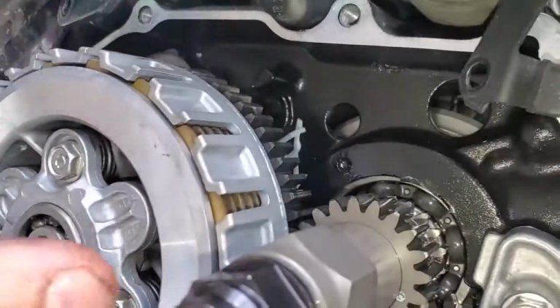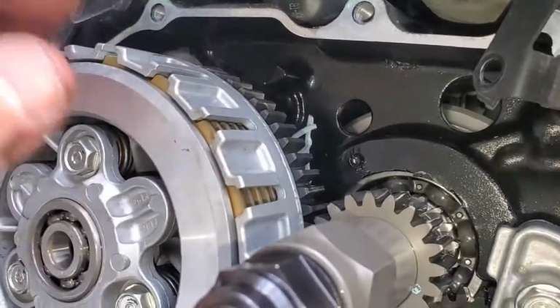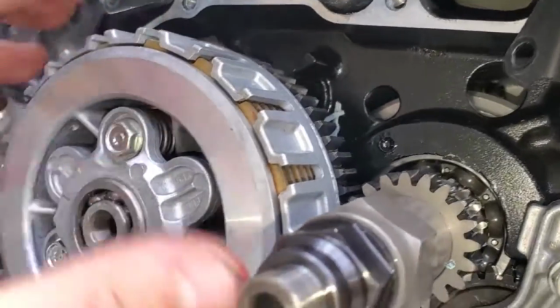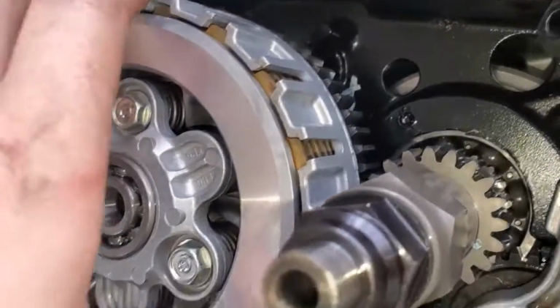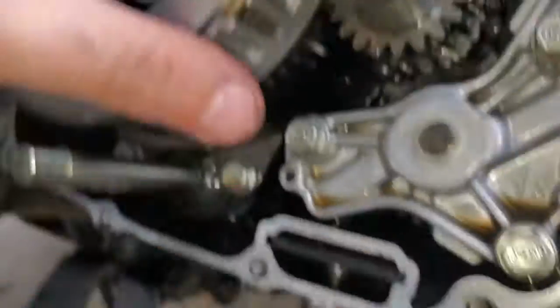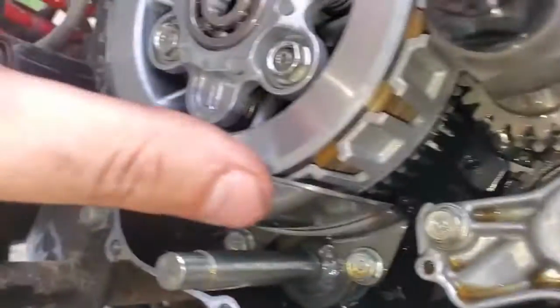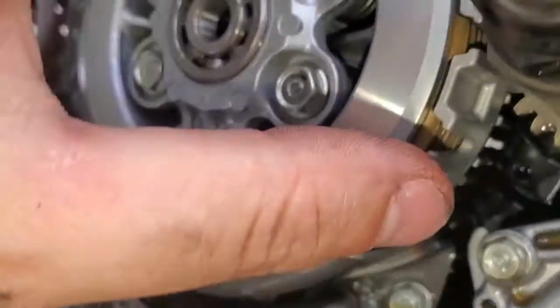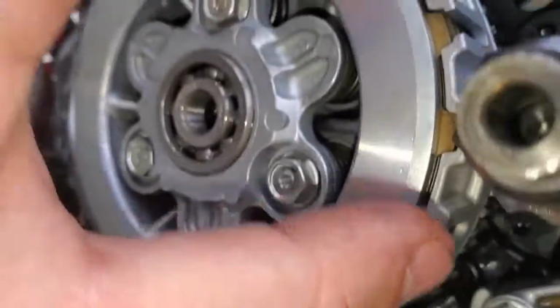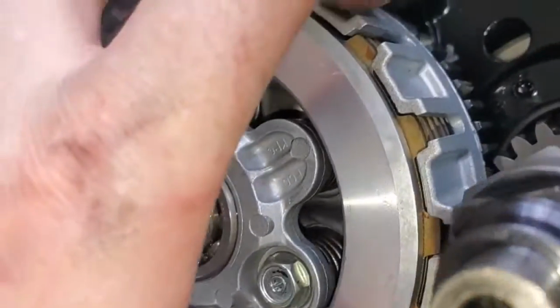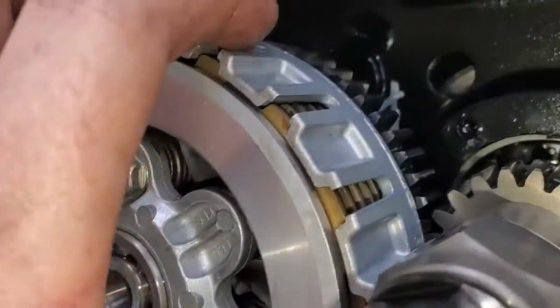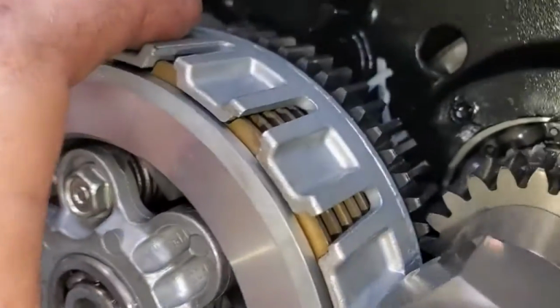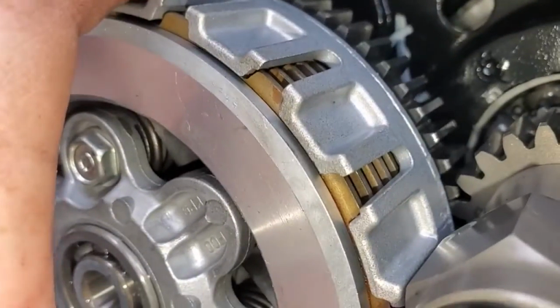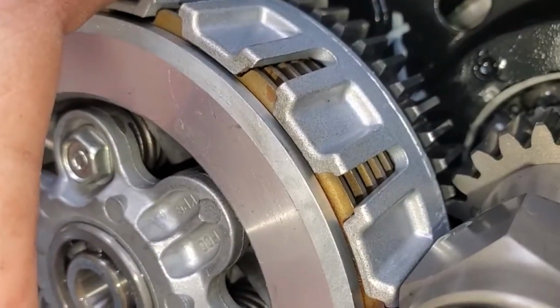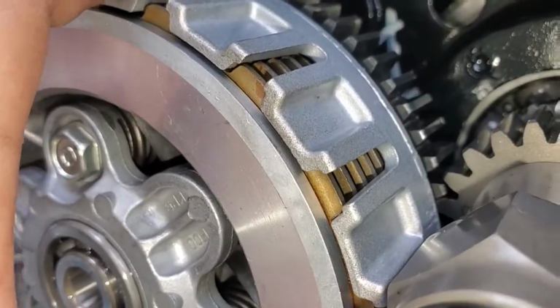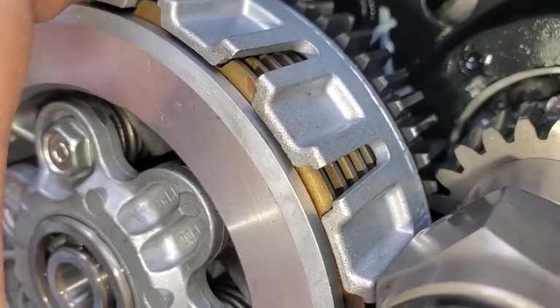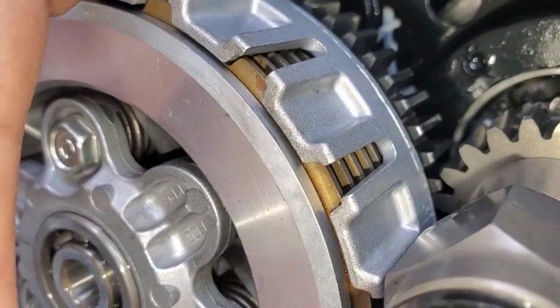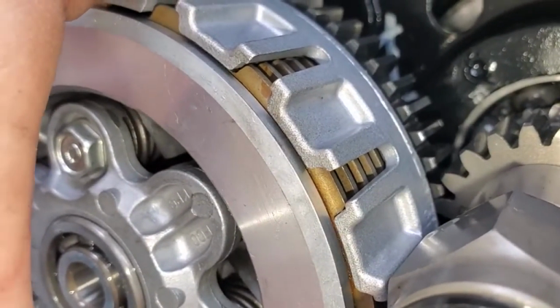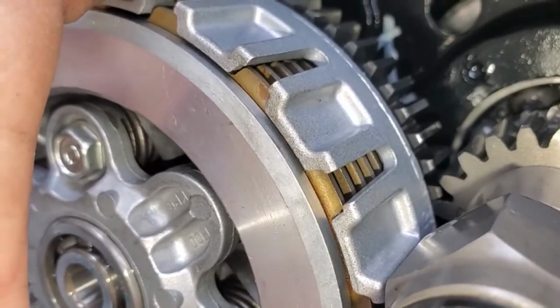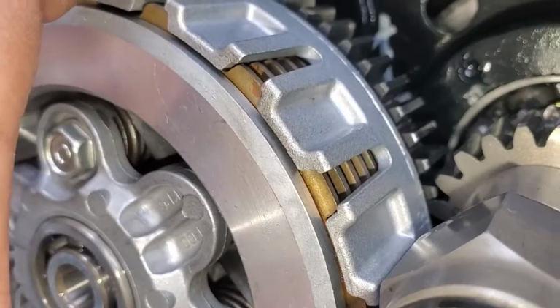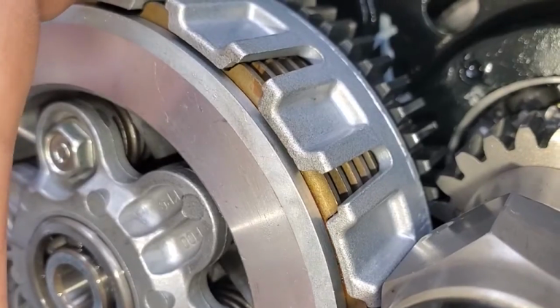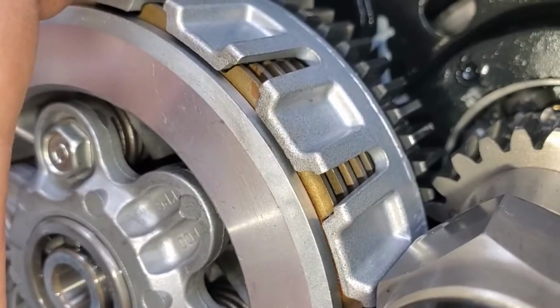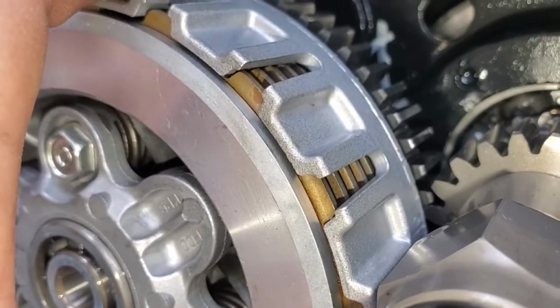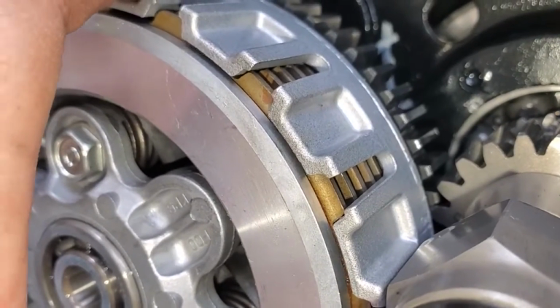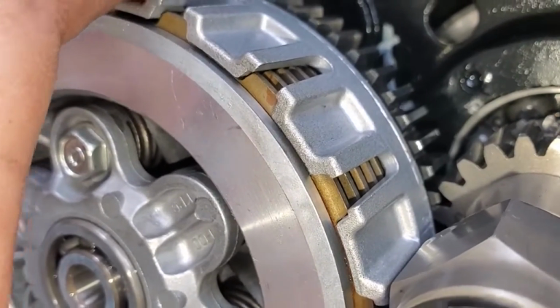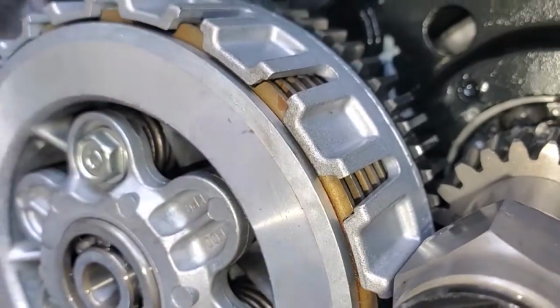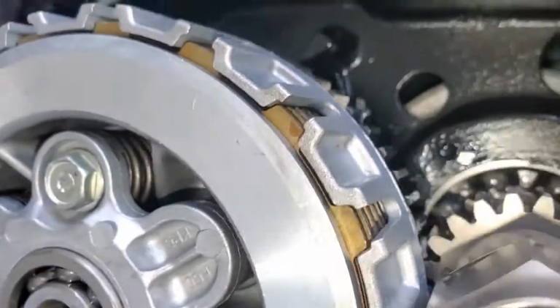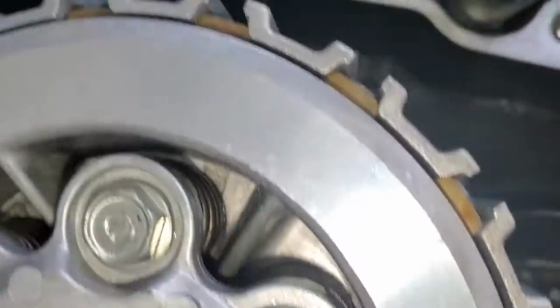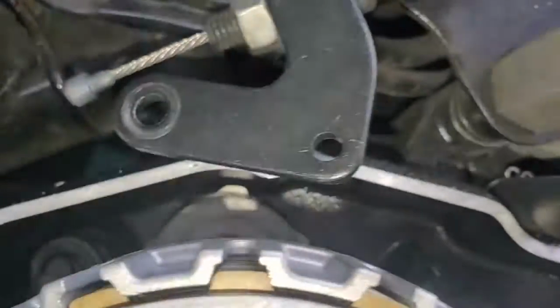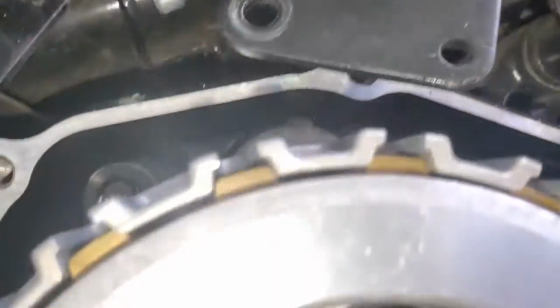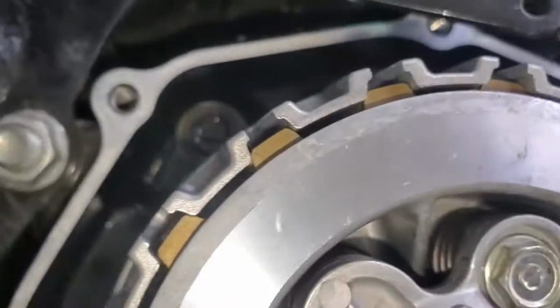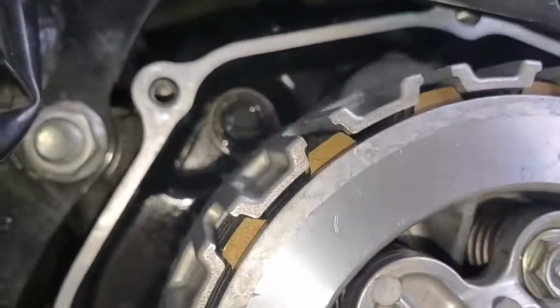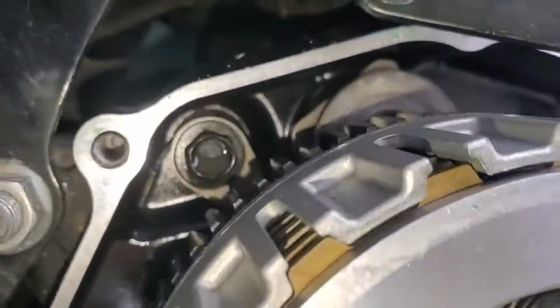I've never messed with these so I don't know if this is supposed to be loose or not. I definitely don't know how to tighten that up.